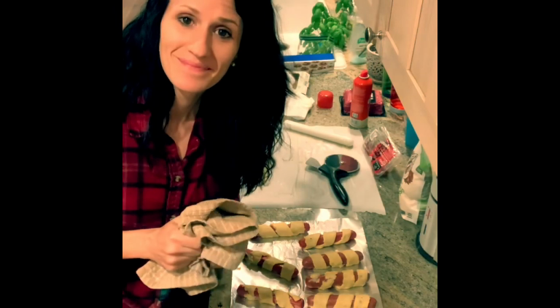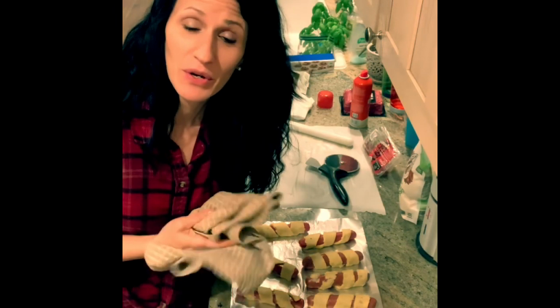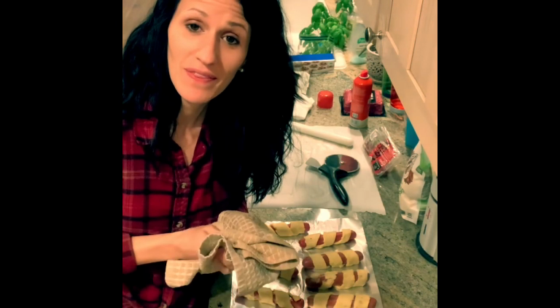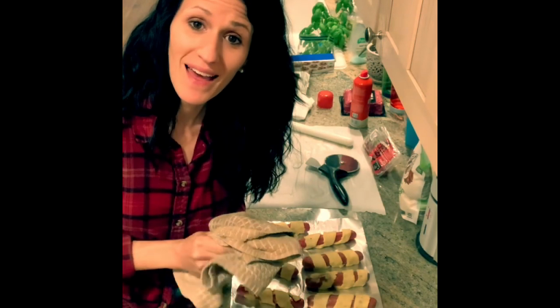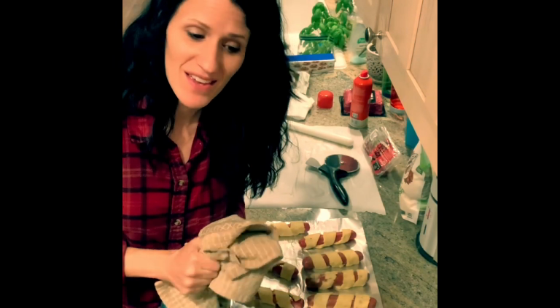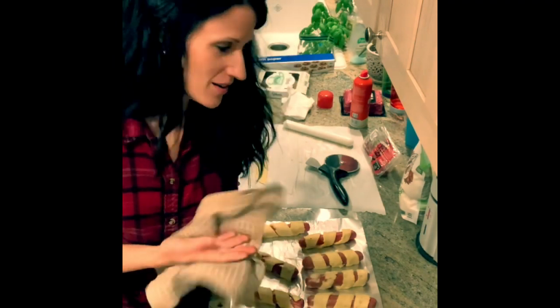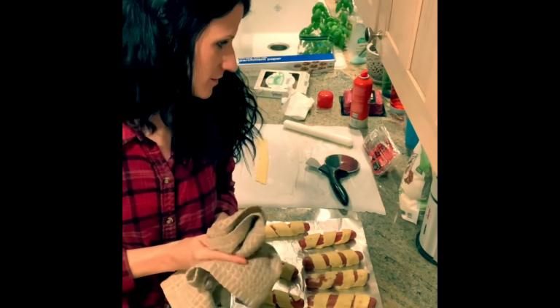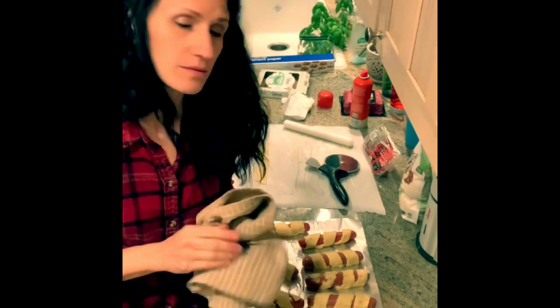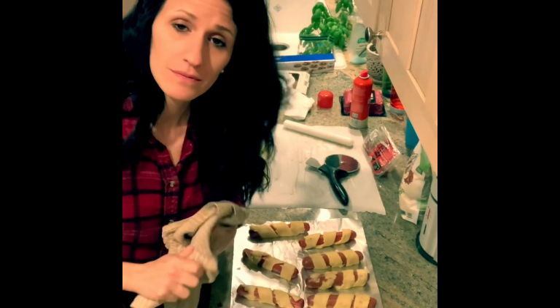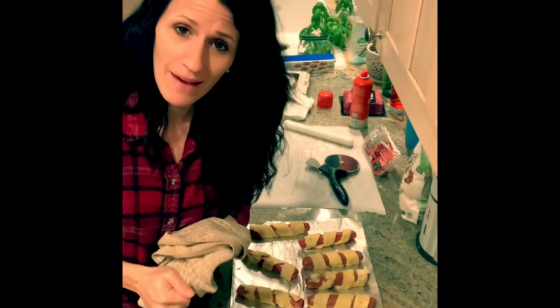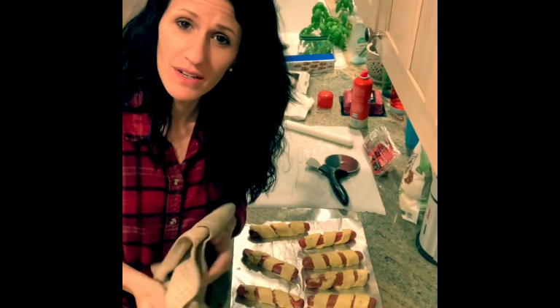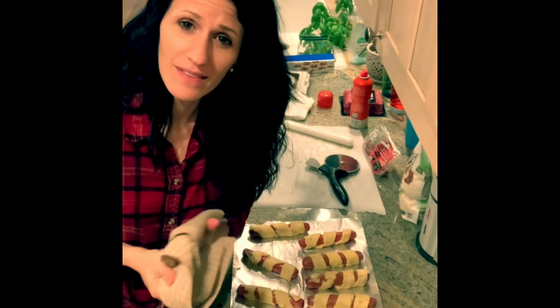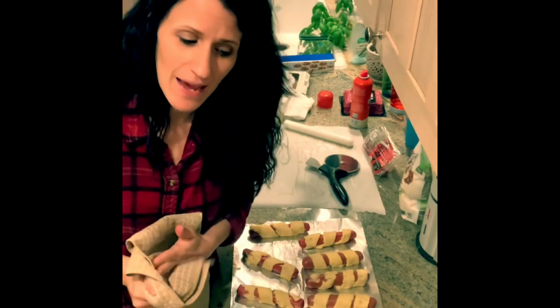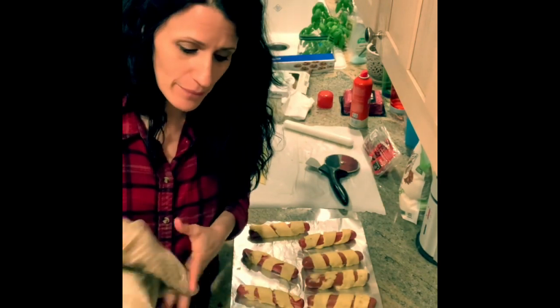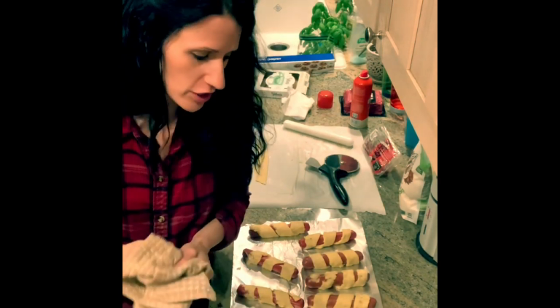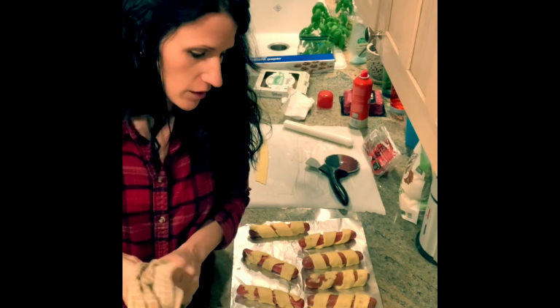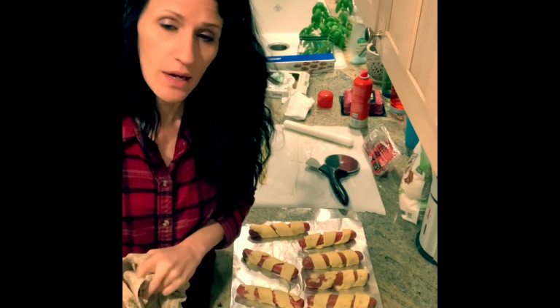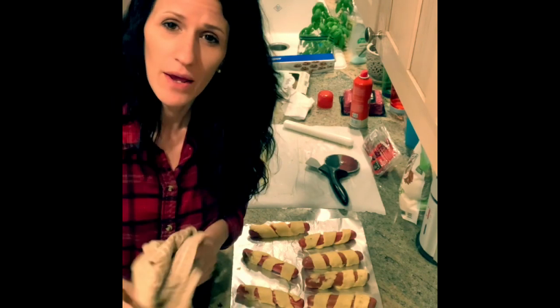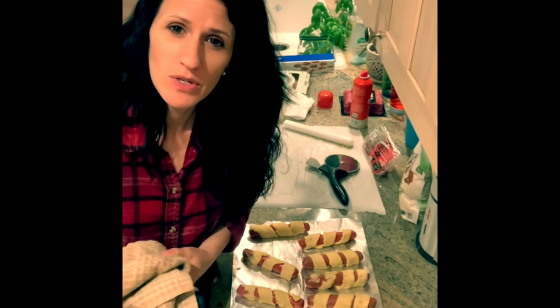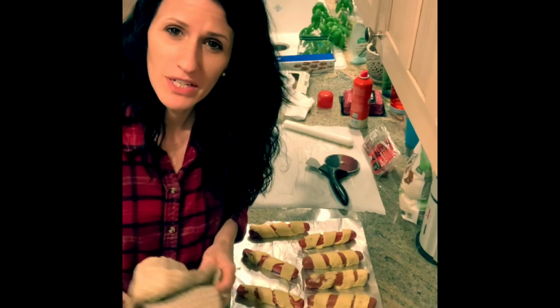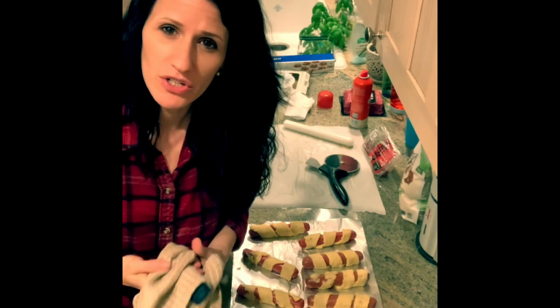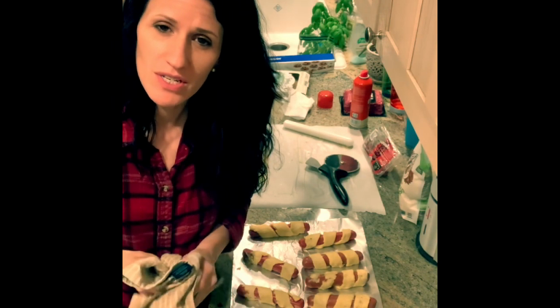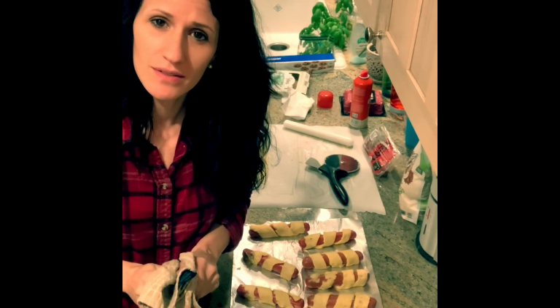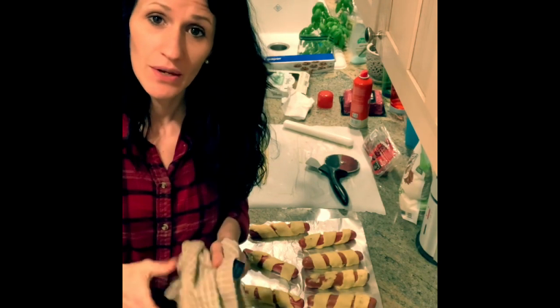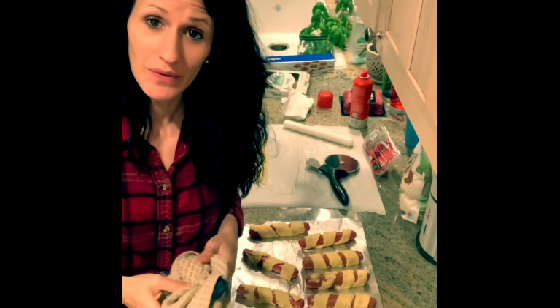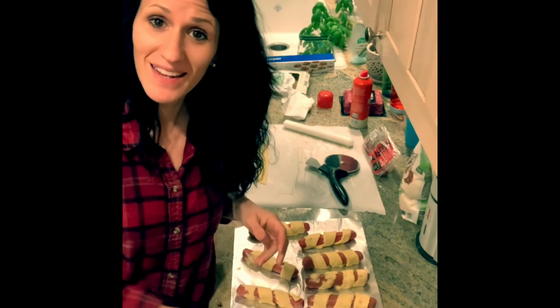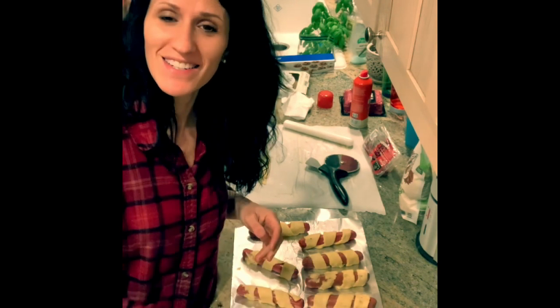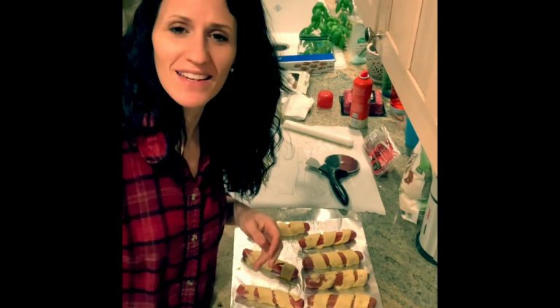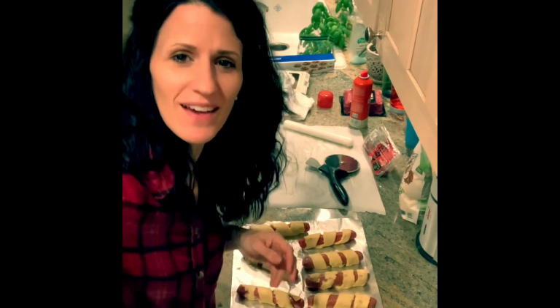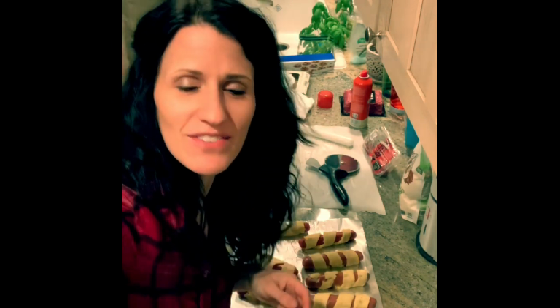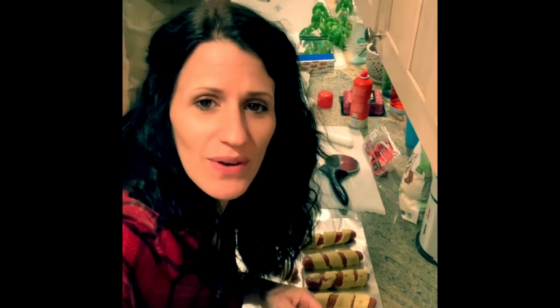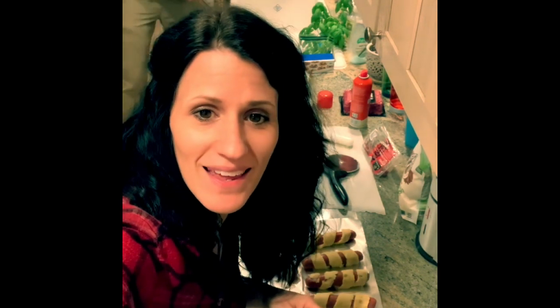Now we're going to put them in the oven. I have to look at the time and temperature and then I'll post pictures when we're finished. Thank you guys for tuning in.